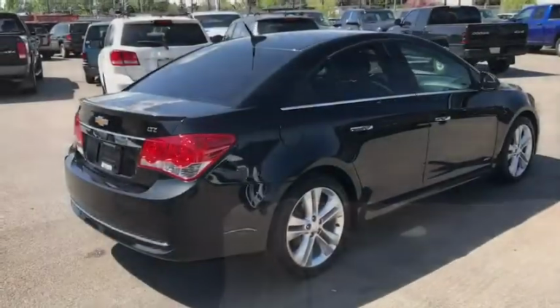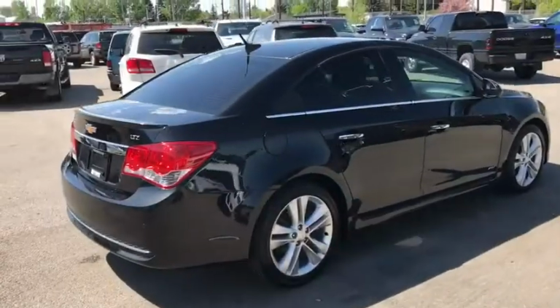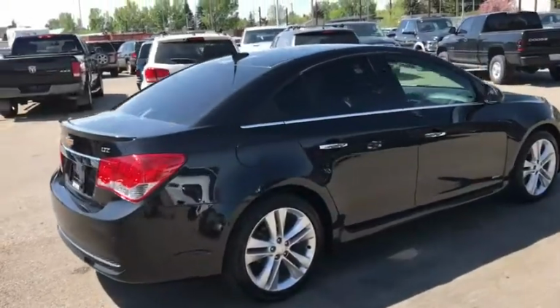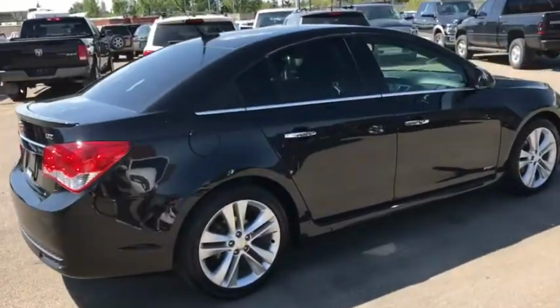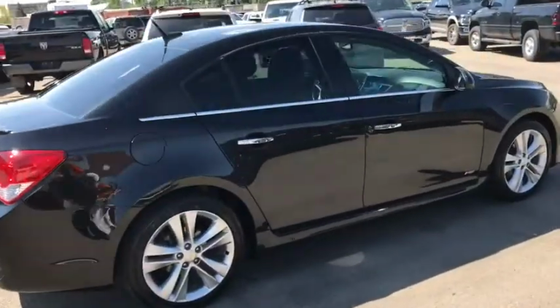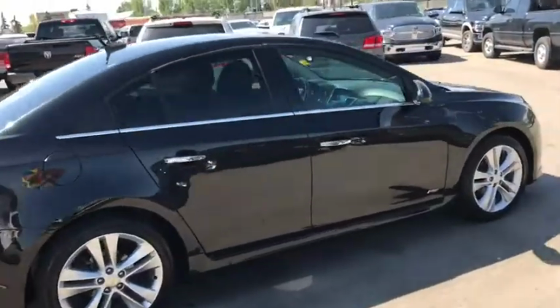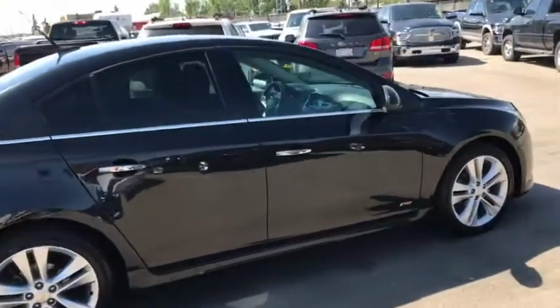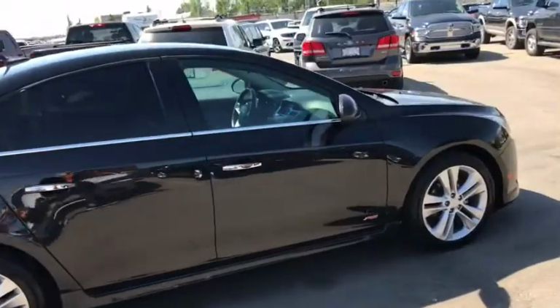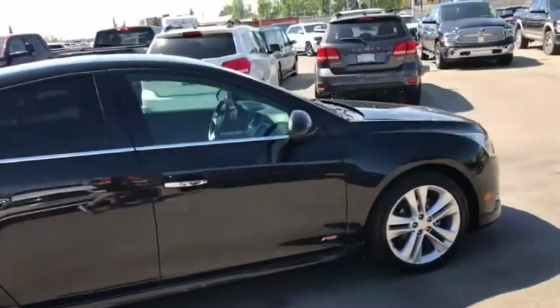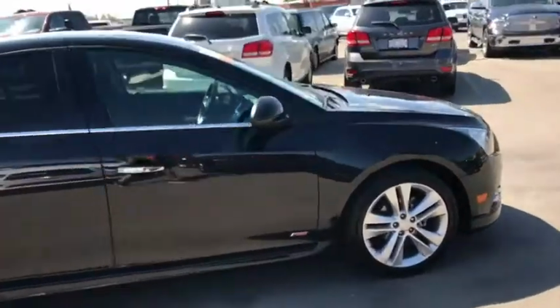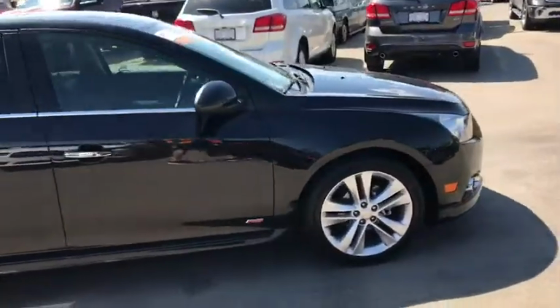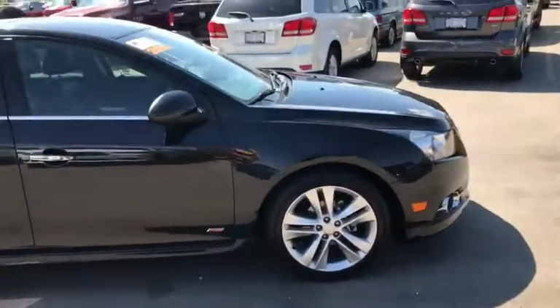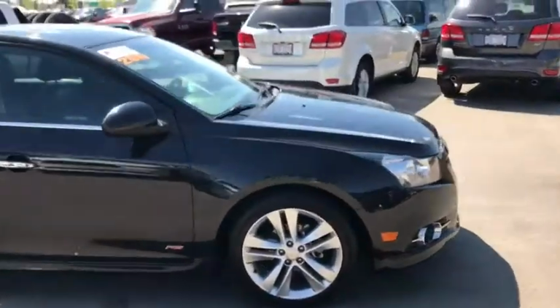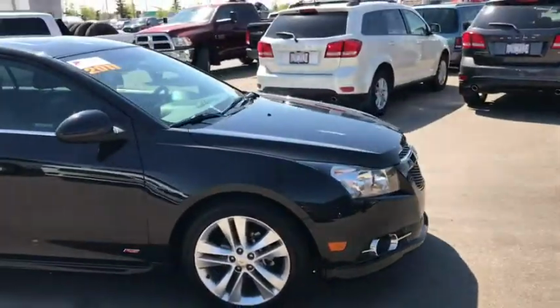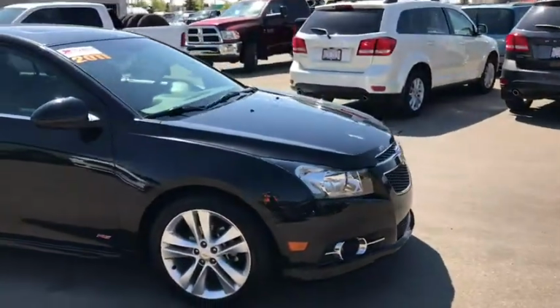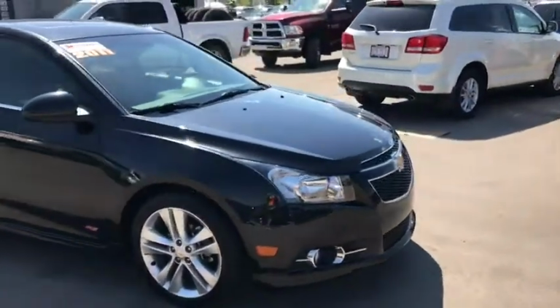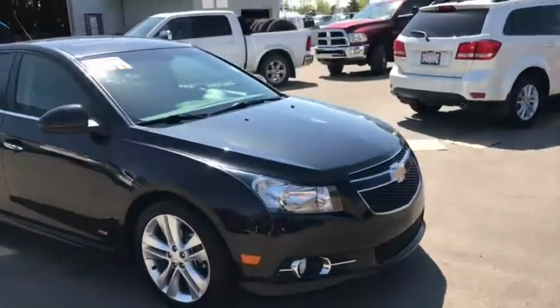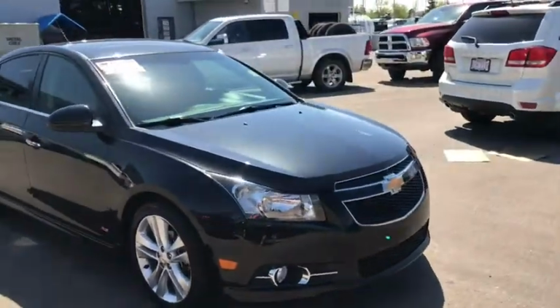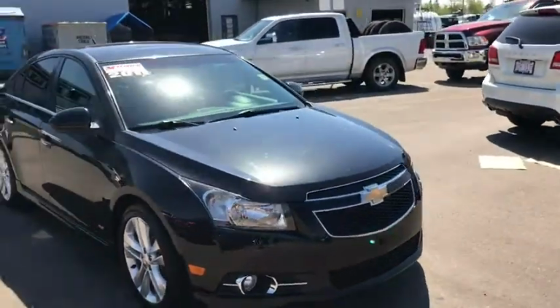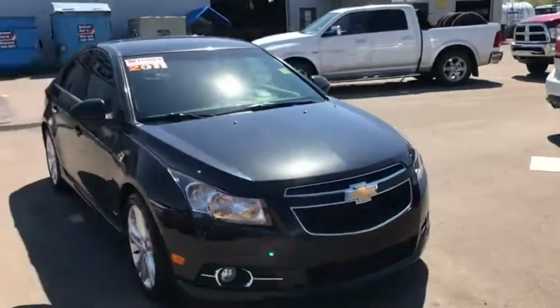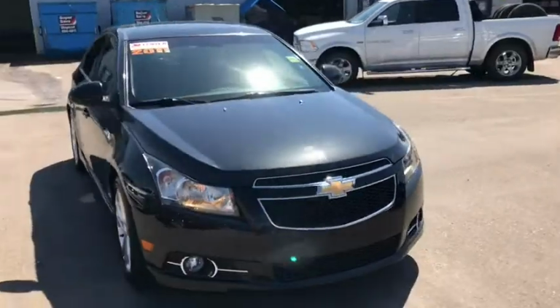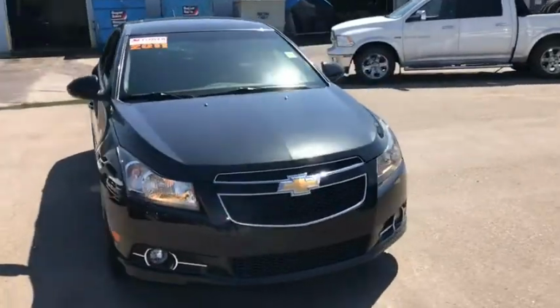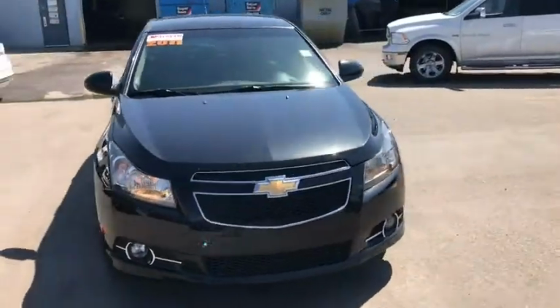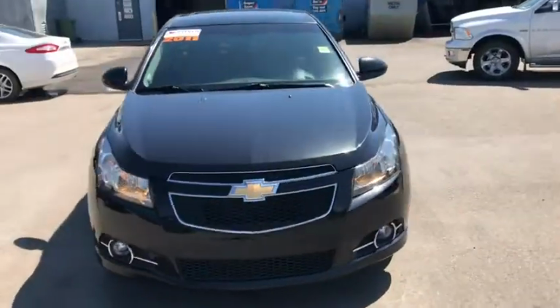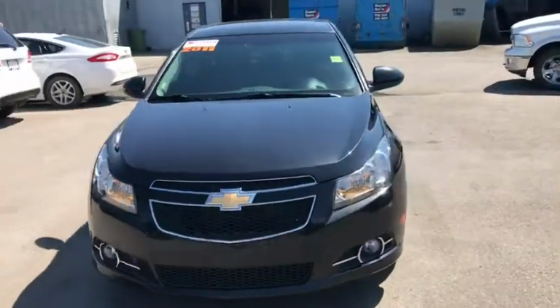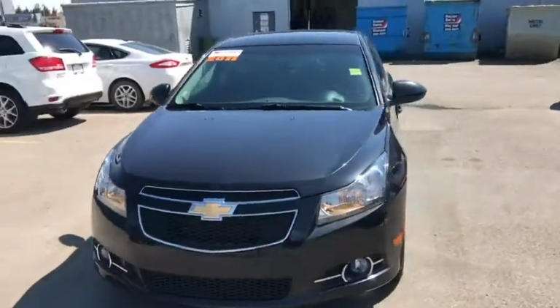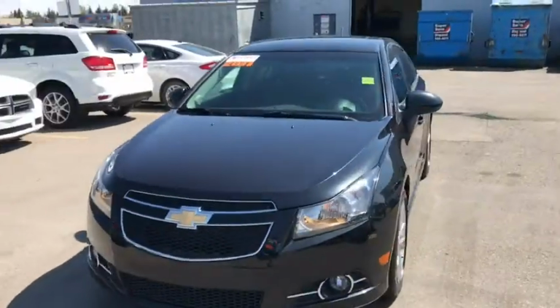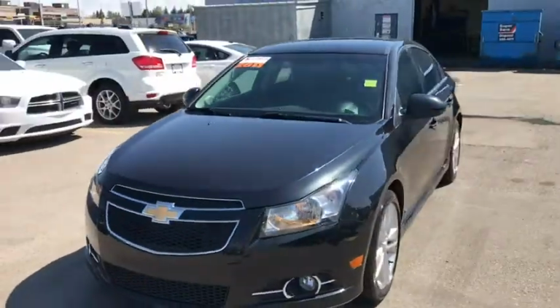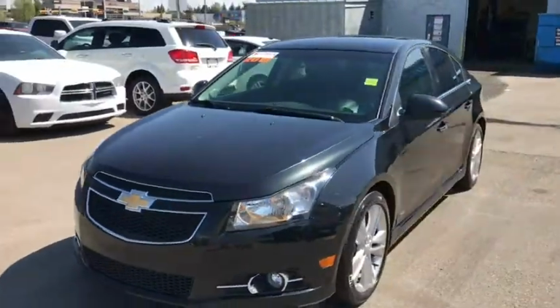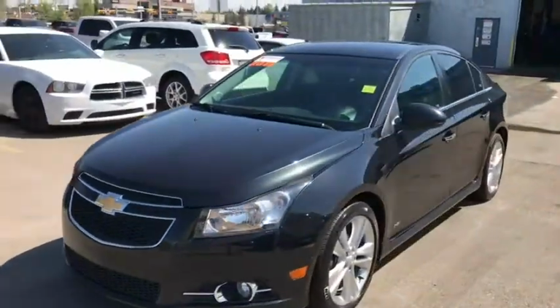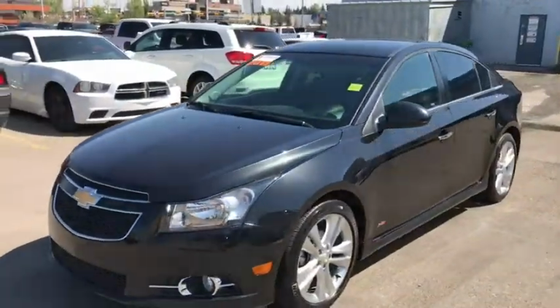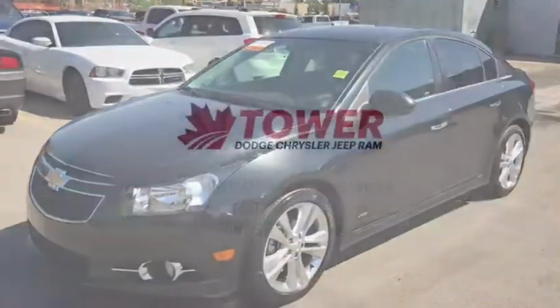And that's the 2011 Chevy Cruze in black. If you like what you see, come on down to Tower Chrysler today and take it for a test drive. Or give us a call at 403-278-2020 for more information. Thanks for watching and we look forward to seeing you.